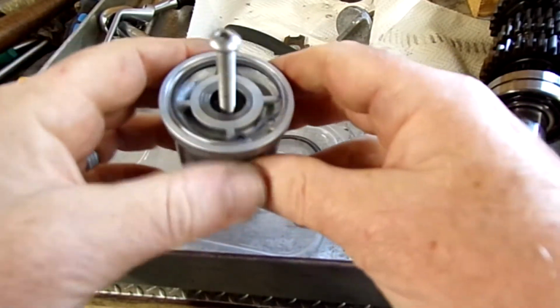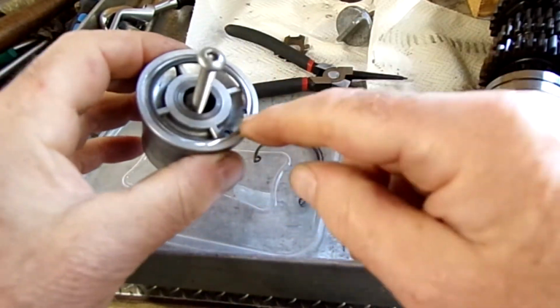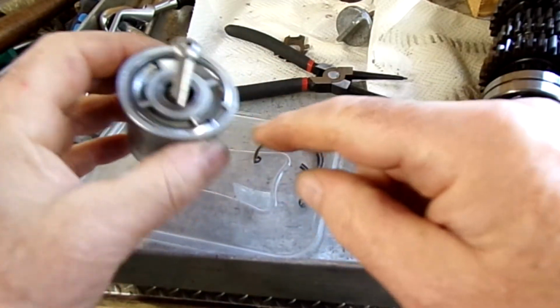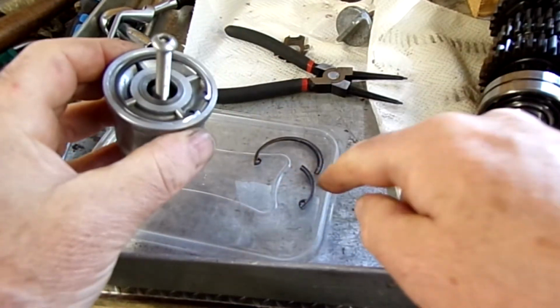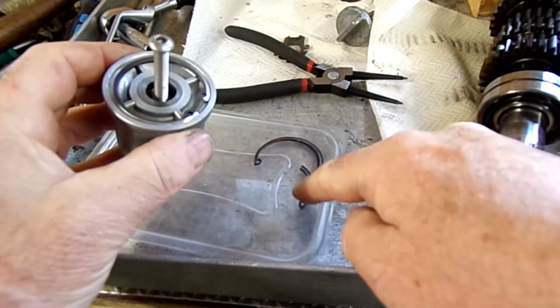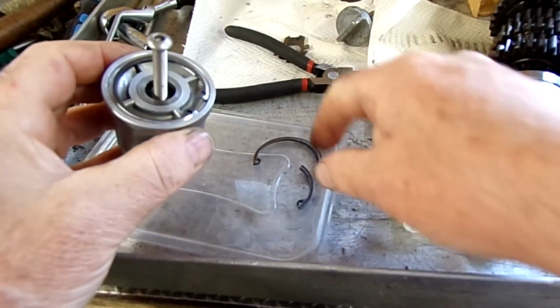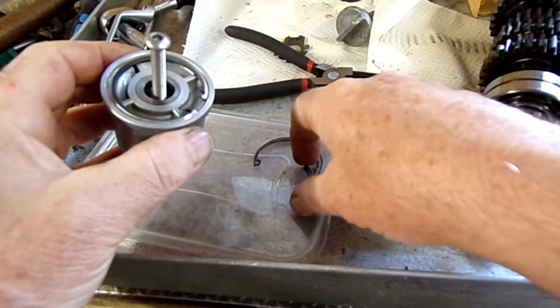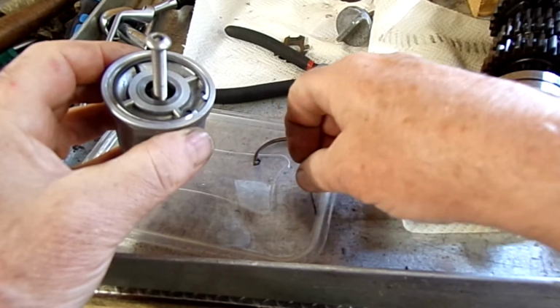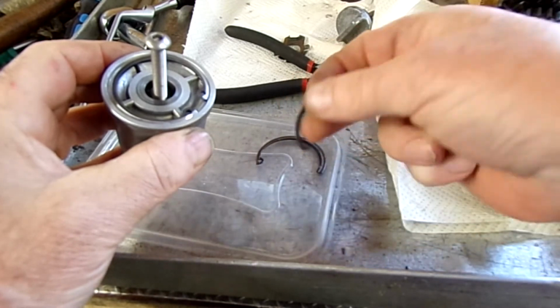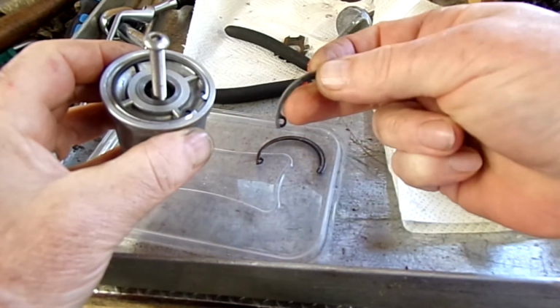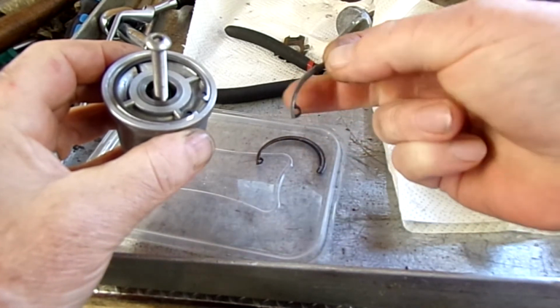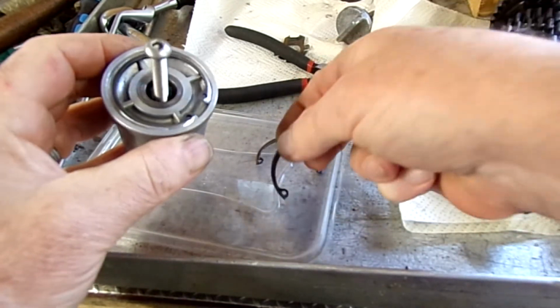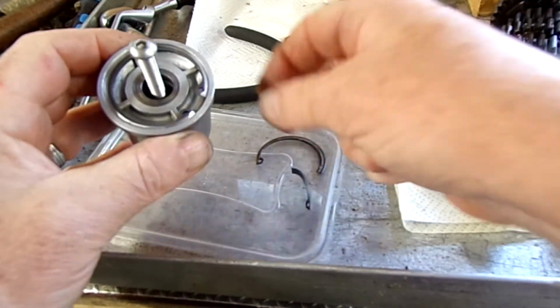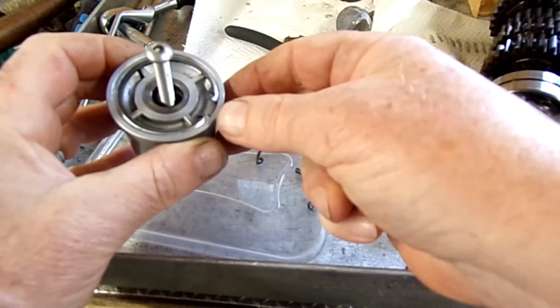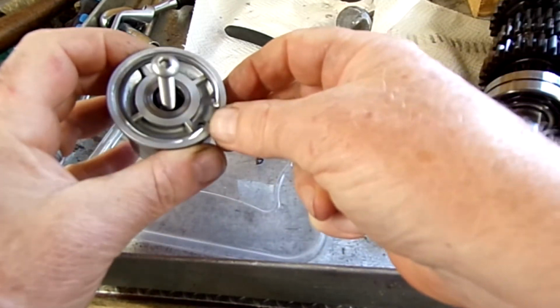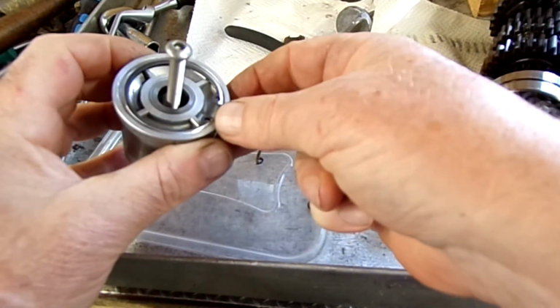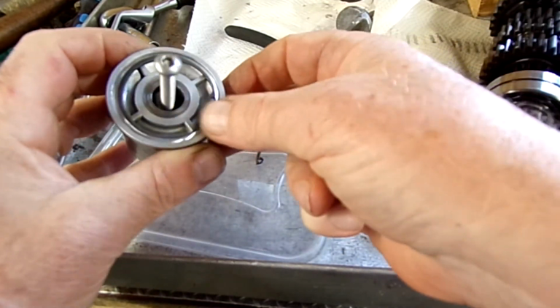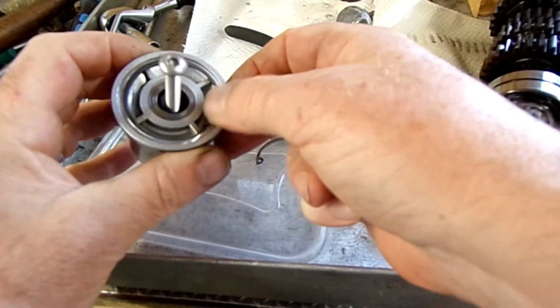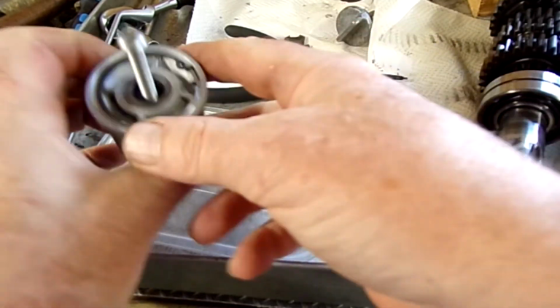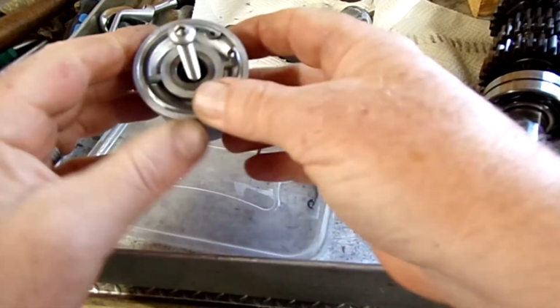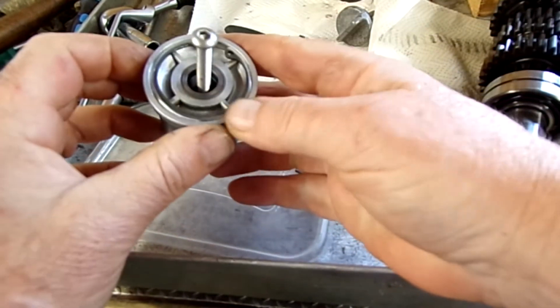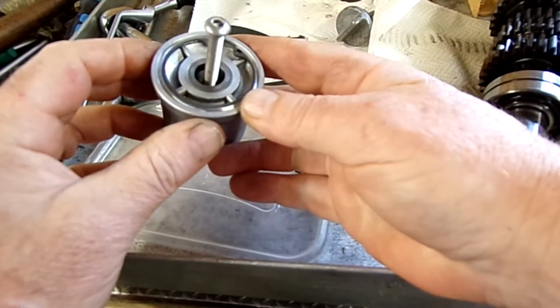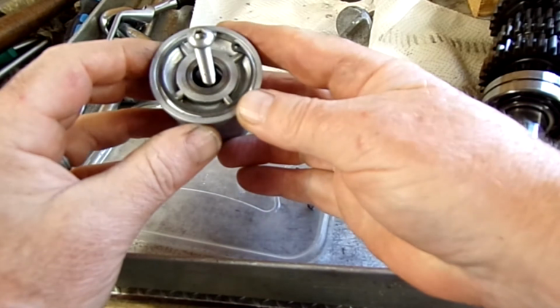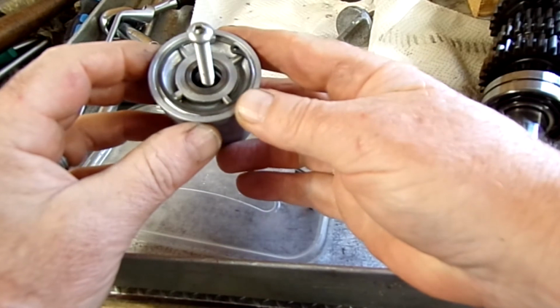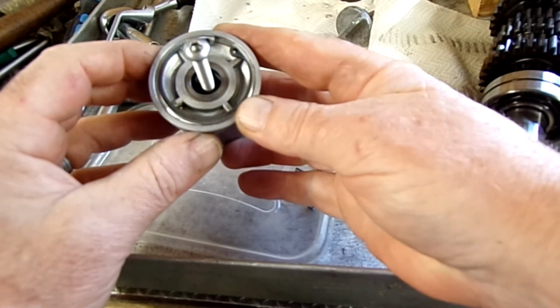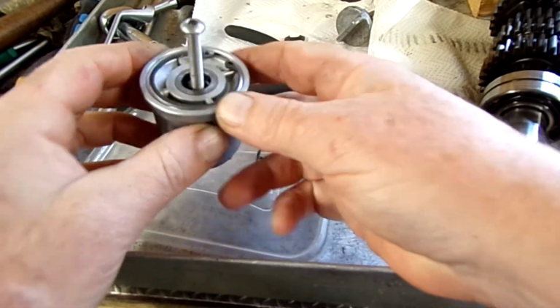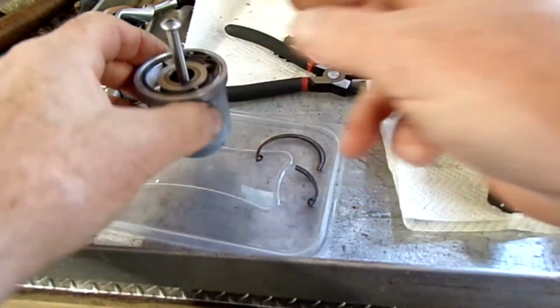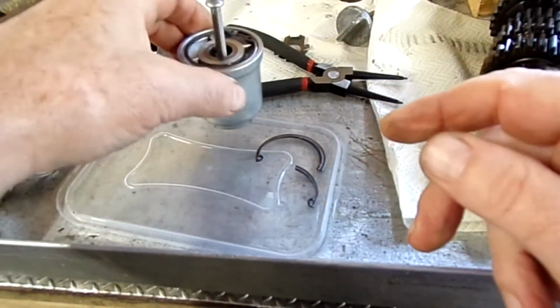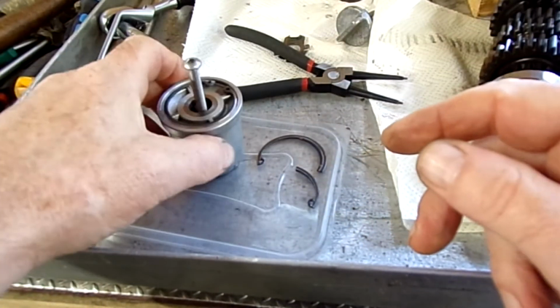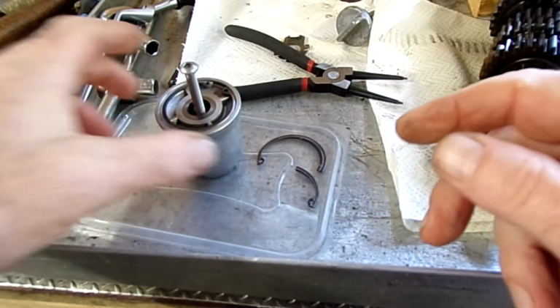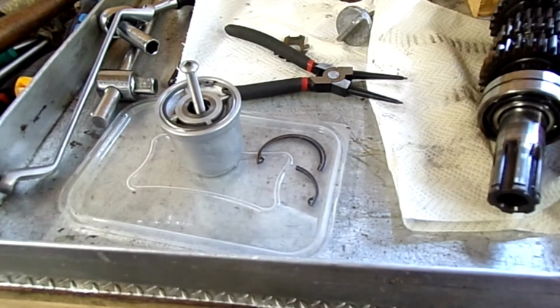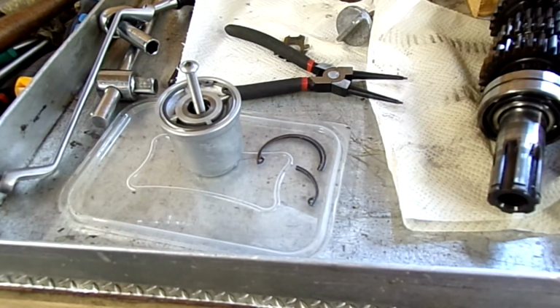It's actually probably a lot stronger than the original ones. Yep, I think we've fixed that one.